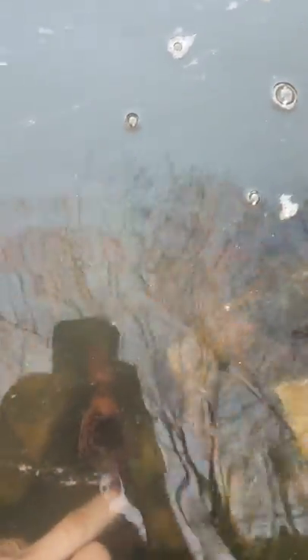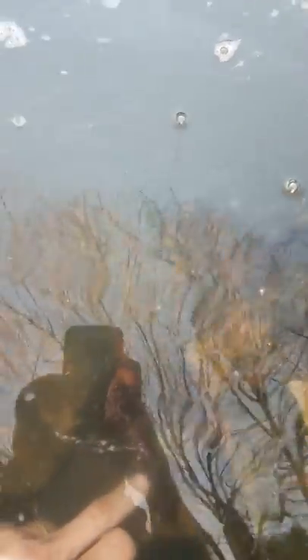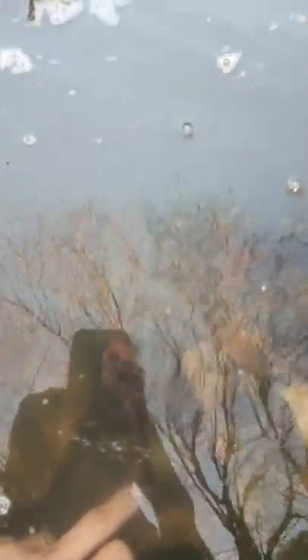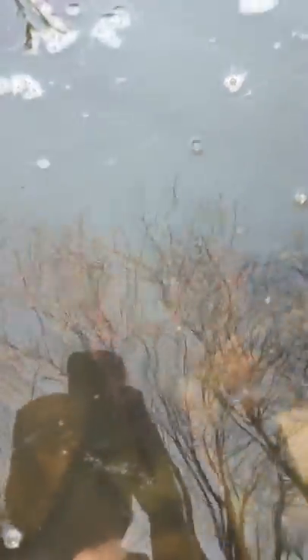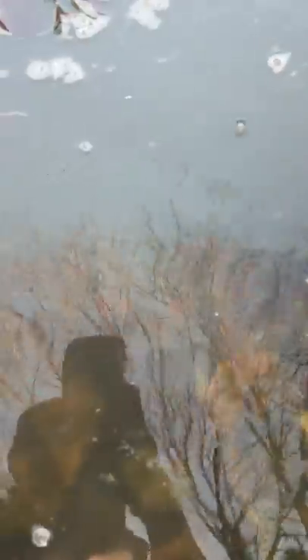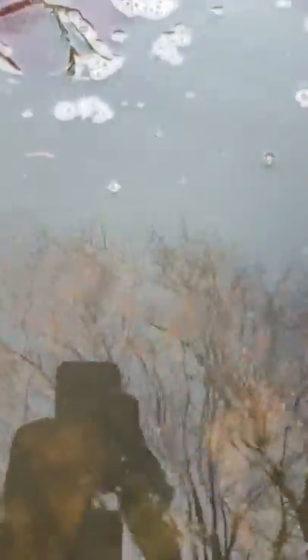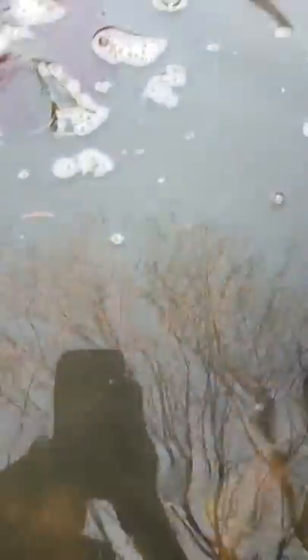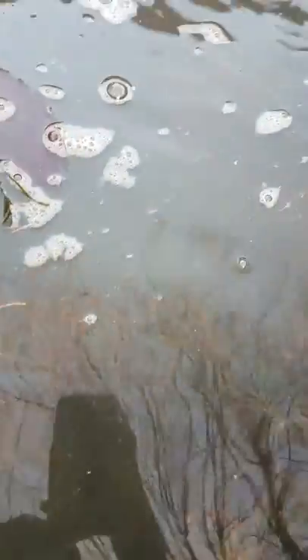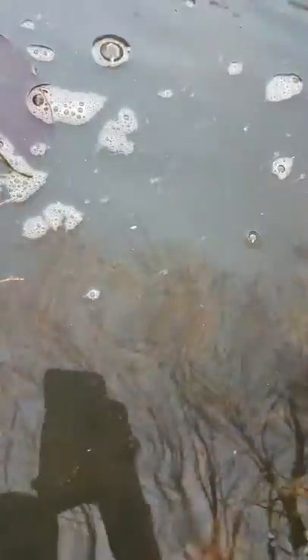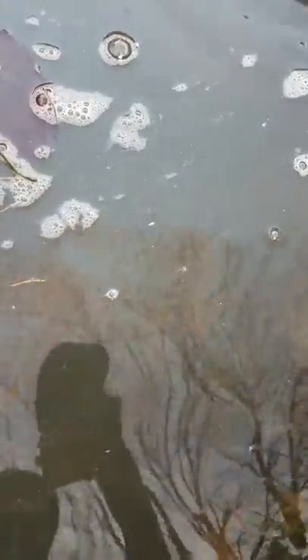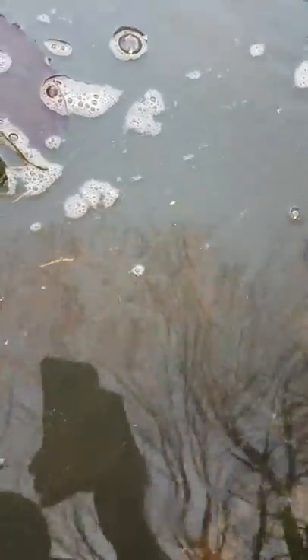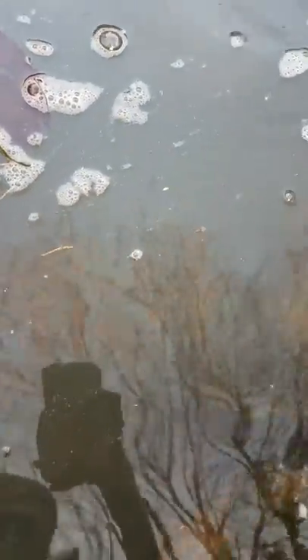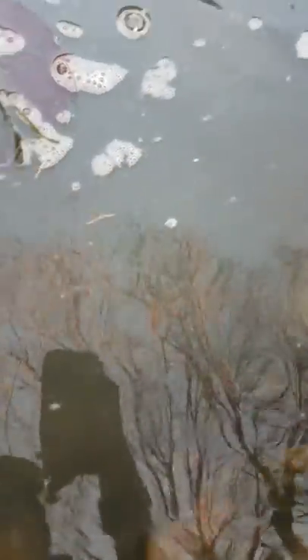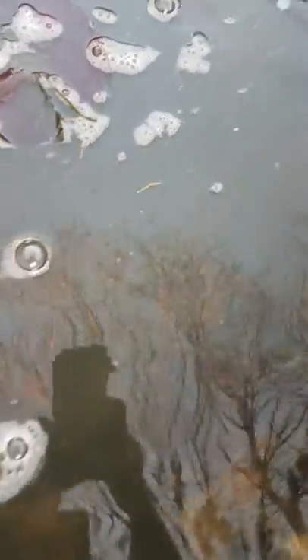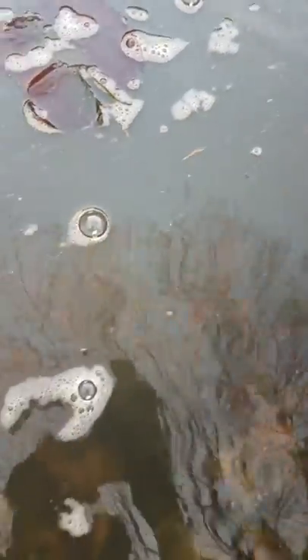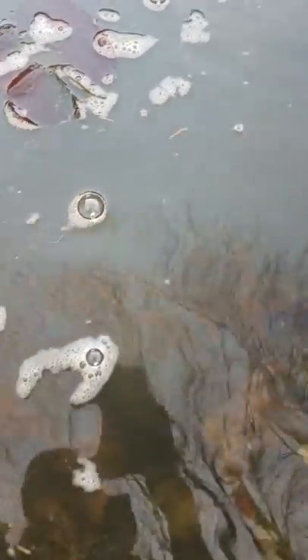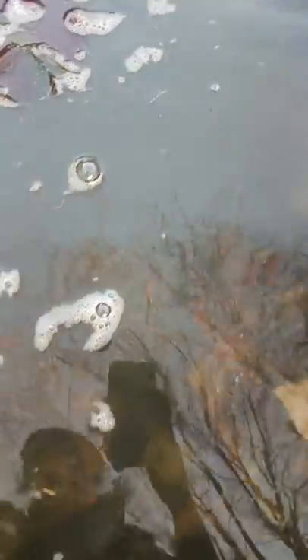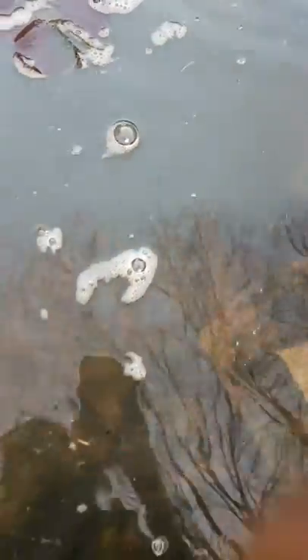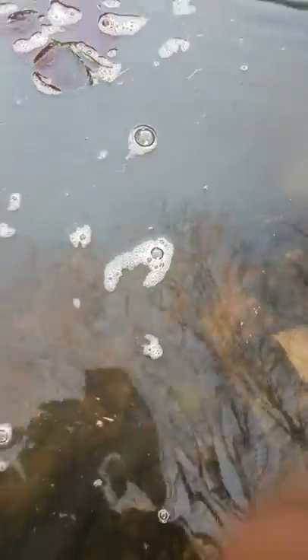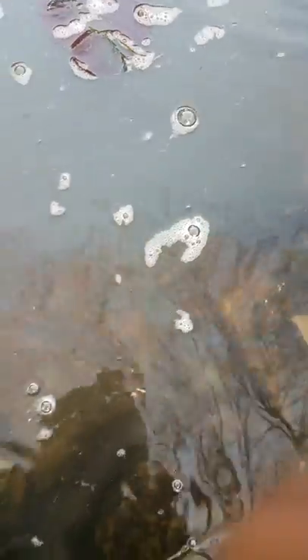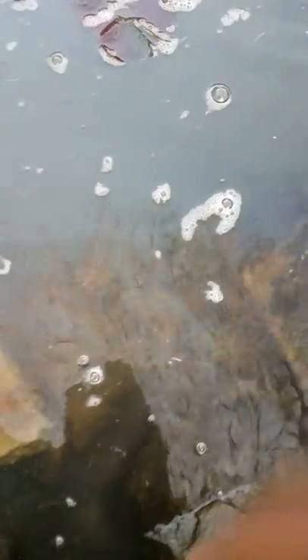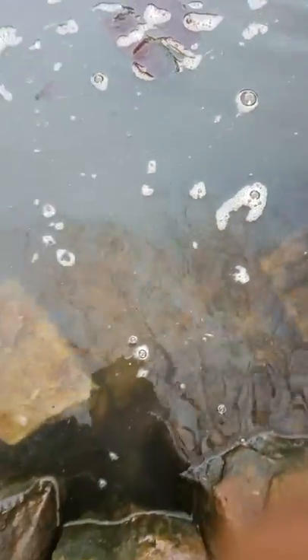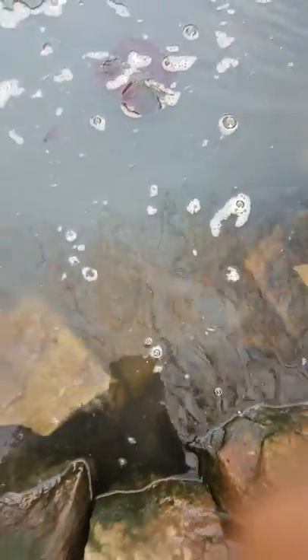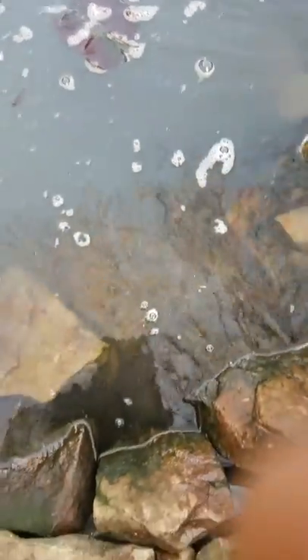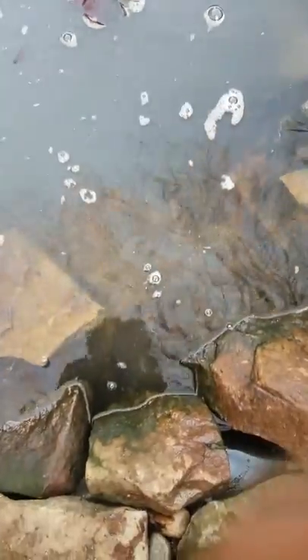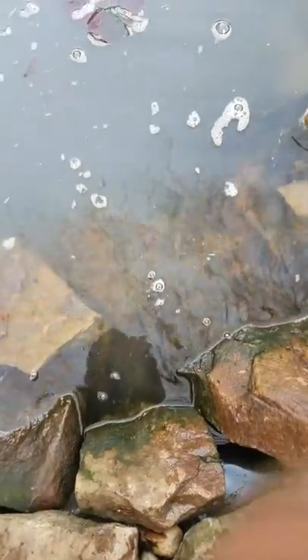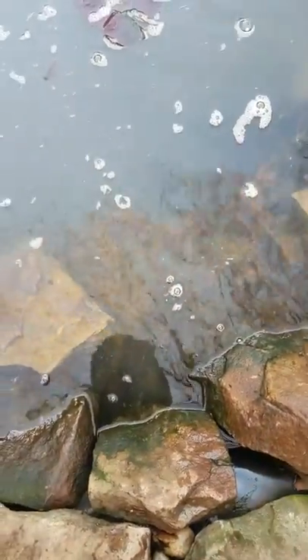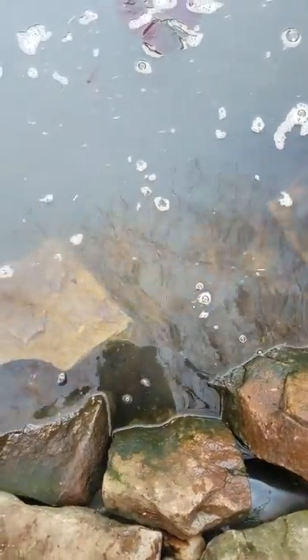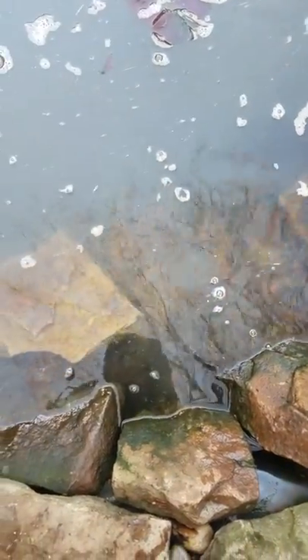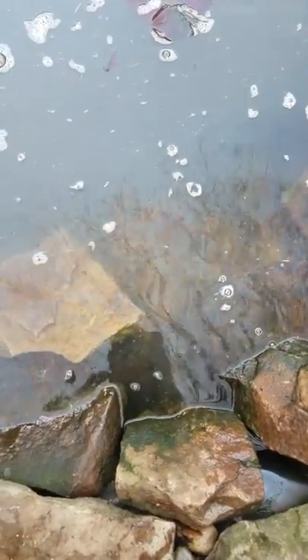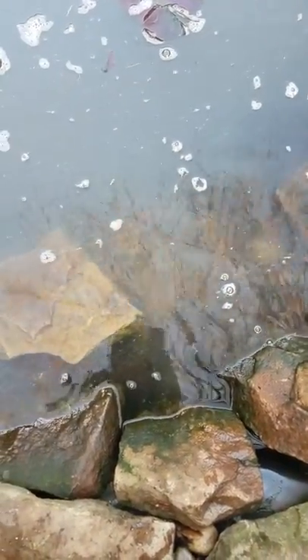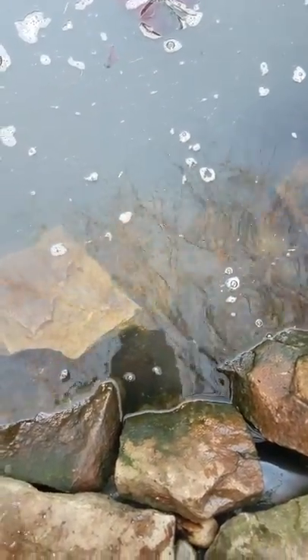He doesn't seem to want to swim off there. There he goes, down to the bottom. Like I said, I just did a clean out and just released the fish back in.